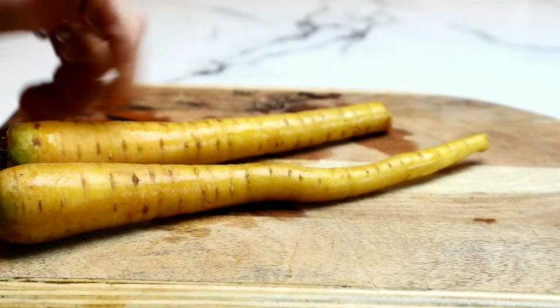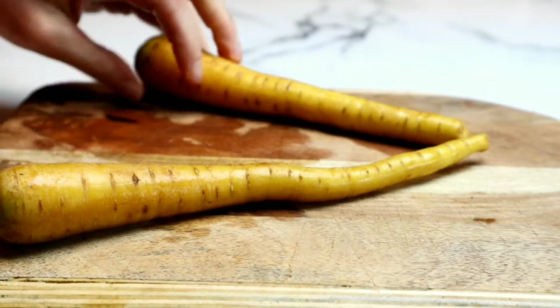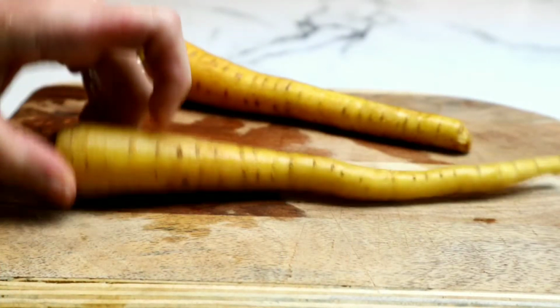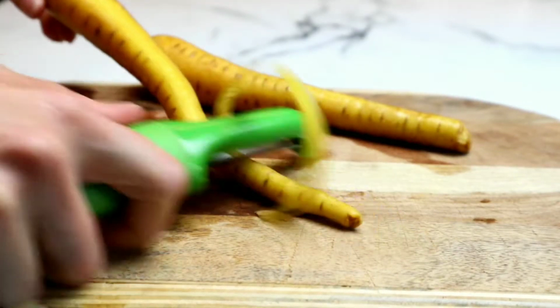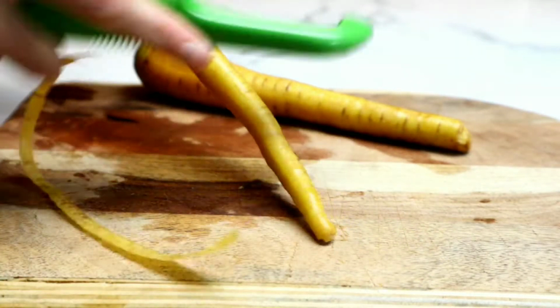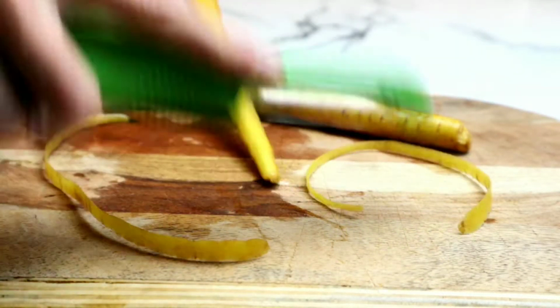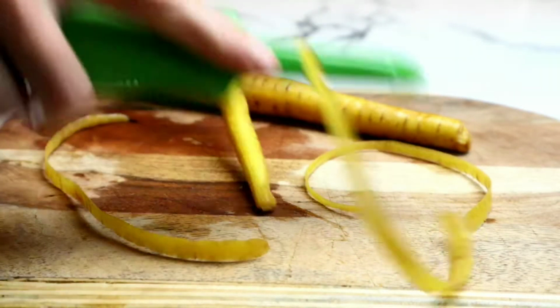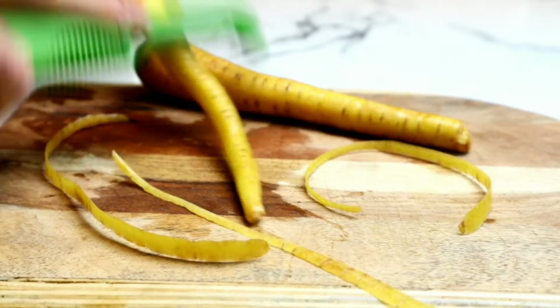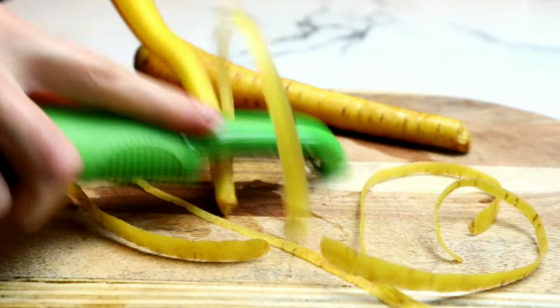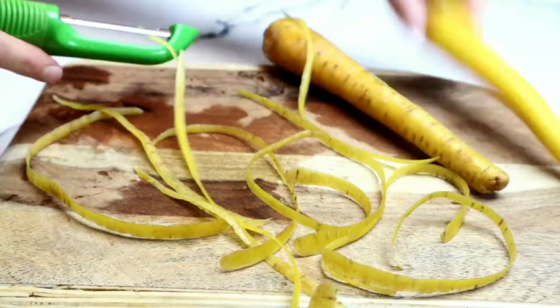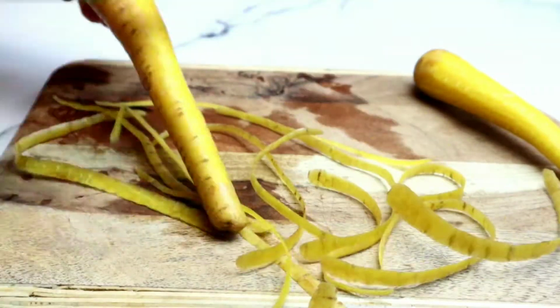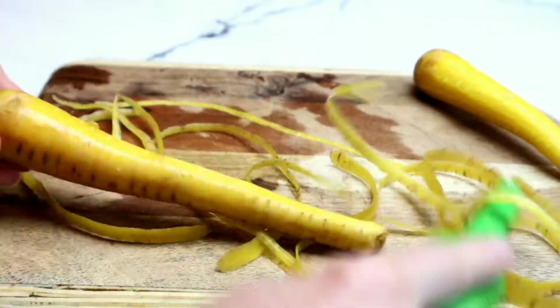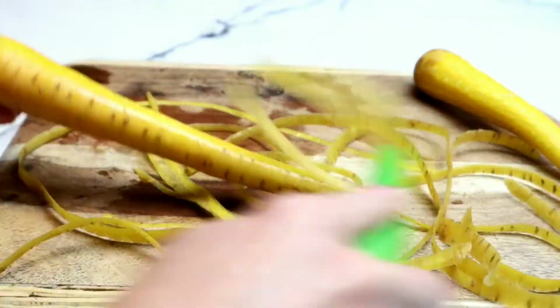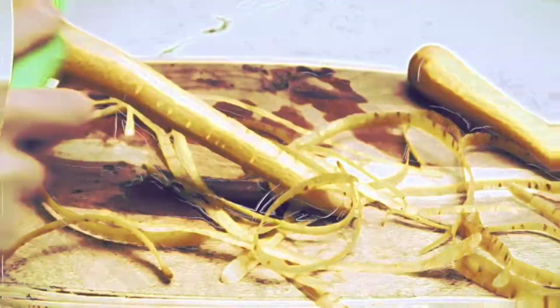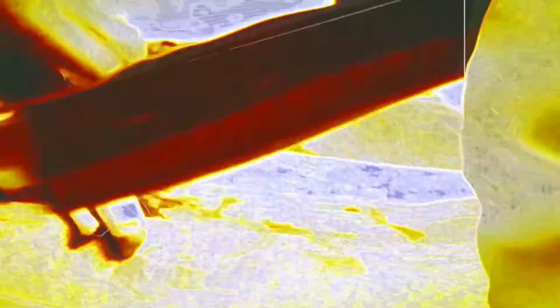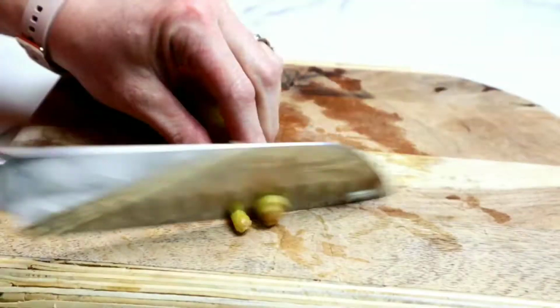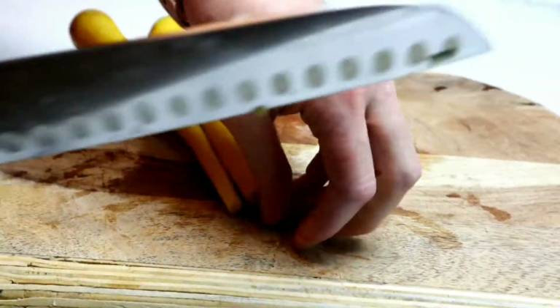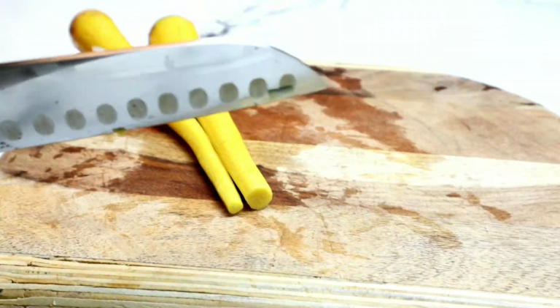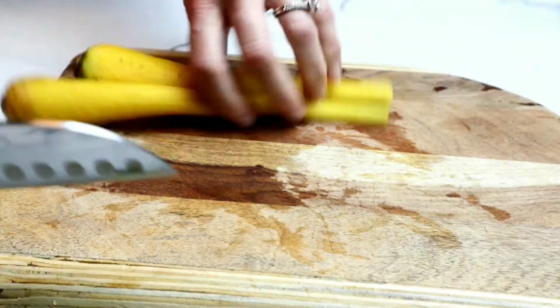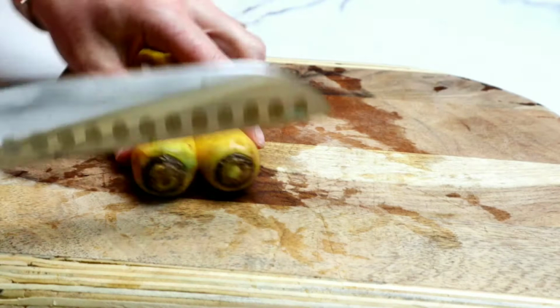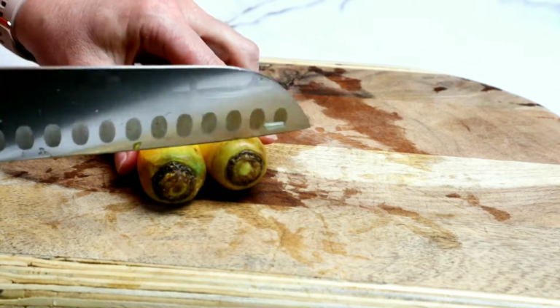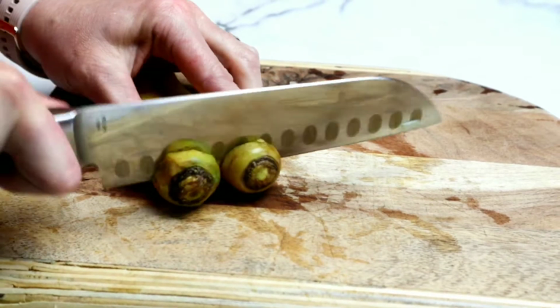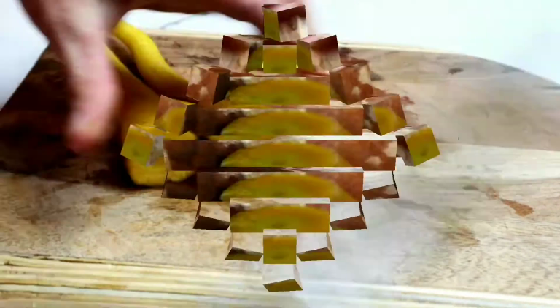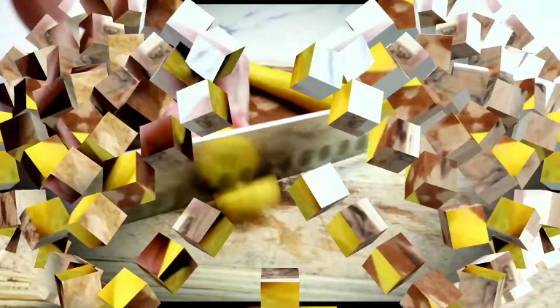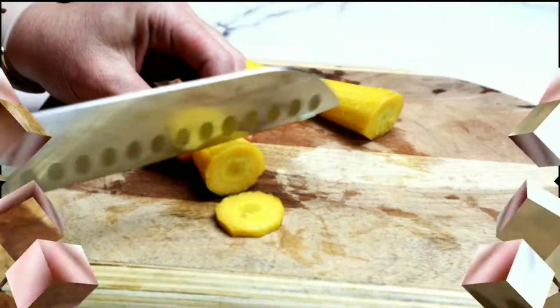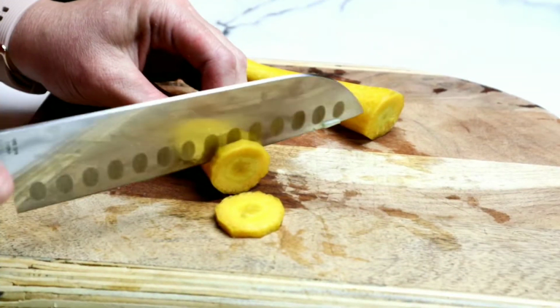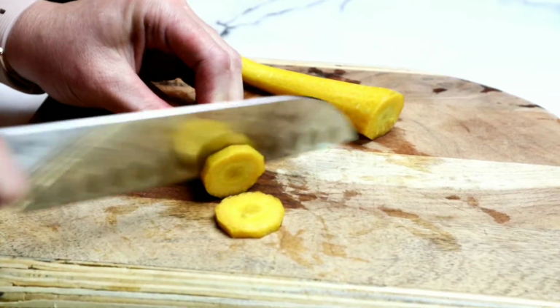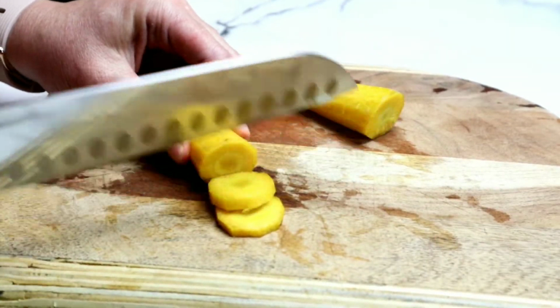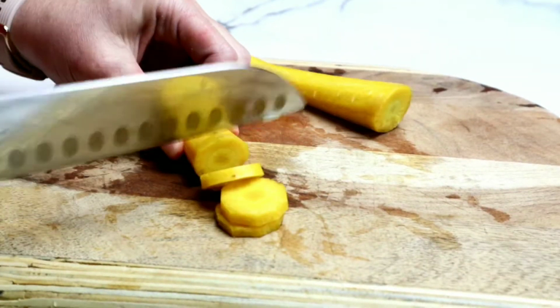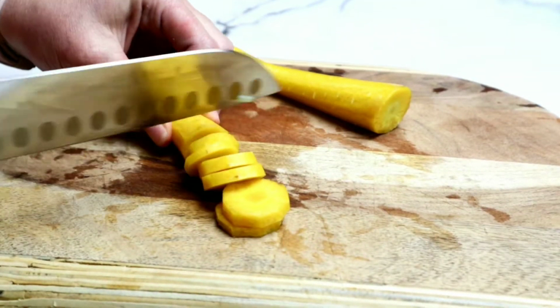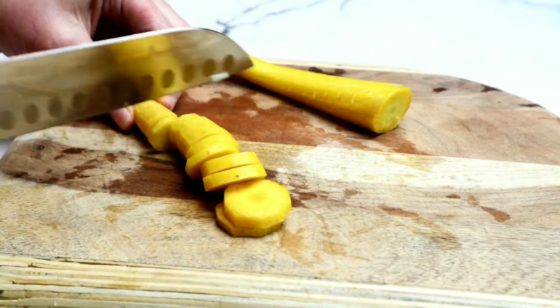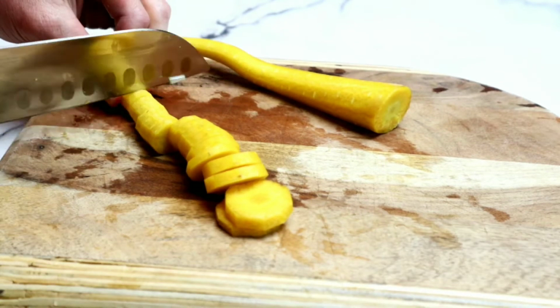Next, I'm going to grab some carrots. I'm using gold organic carrots here, and I'm just peeling them. Then I'm going to just slice them up. Carrots are going to add a deliciously sweet flavor to this dish, and they're rich in beta-carotene, fiber, potassium, and a lot of antioxidants.